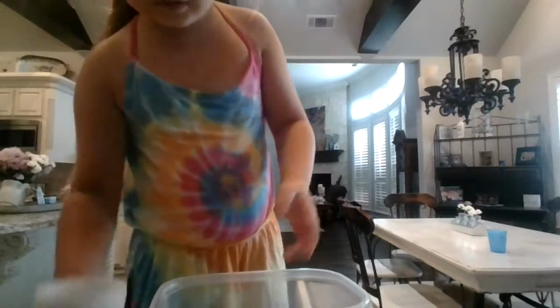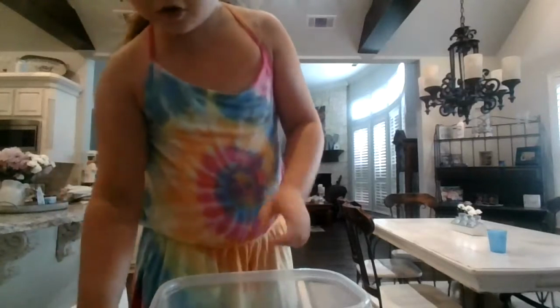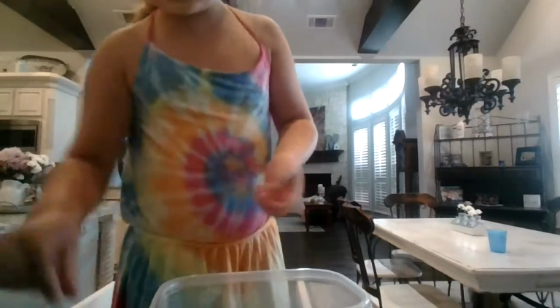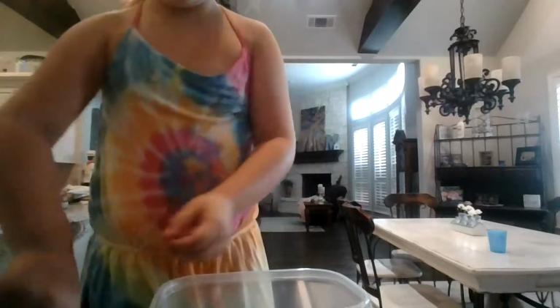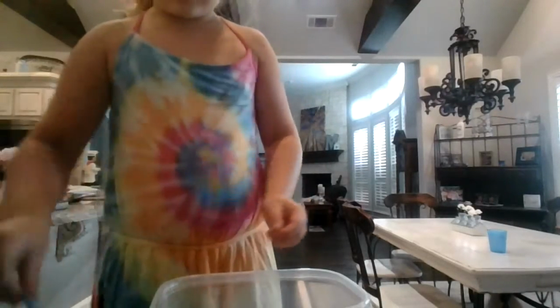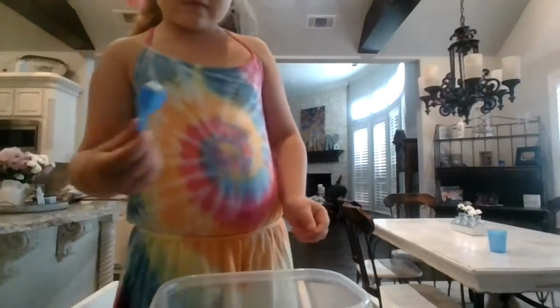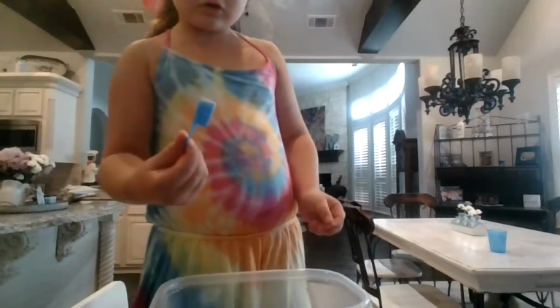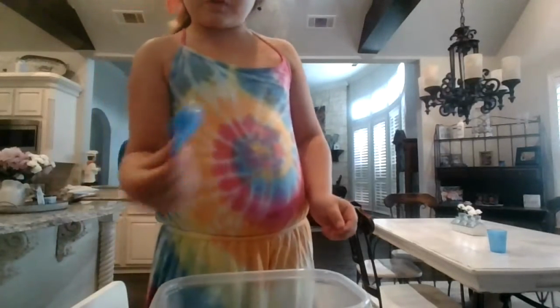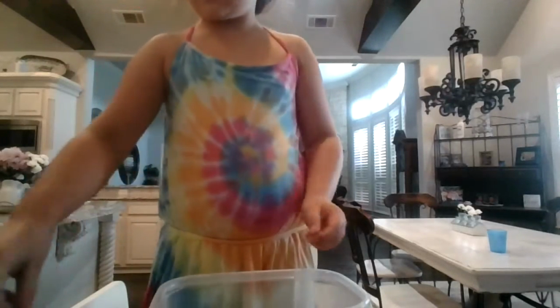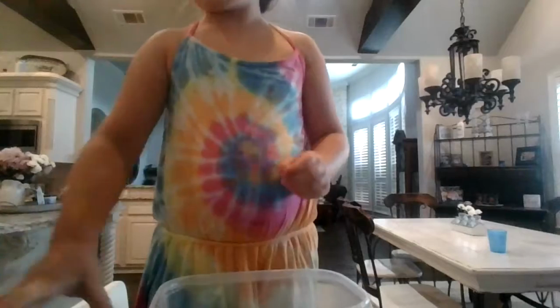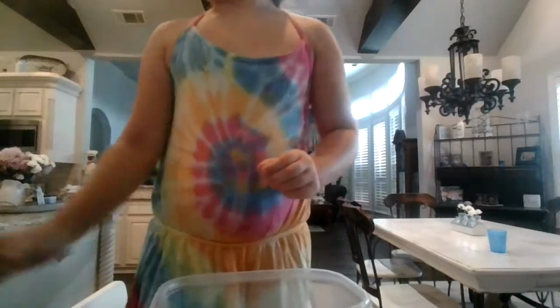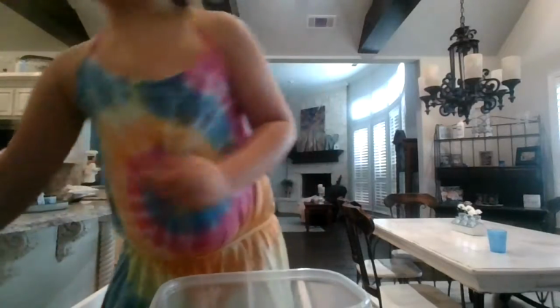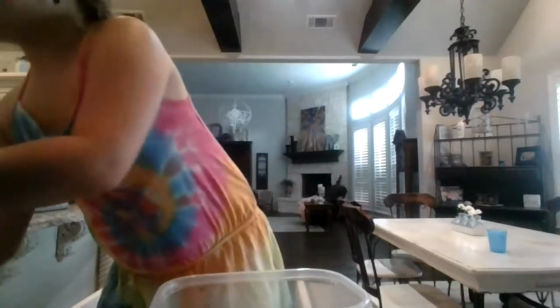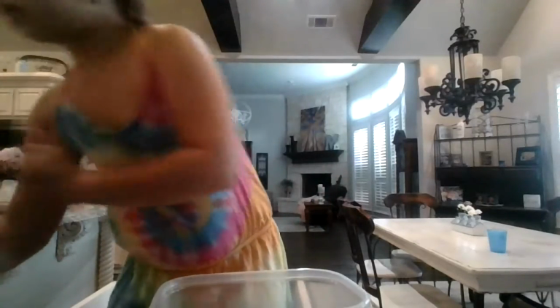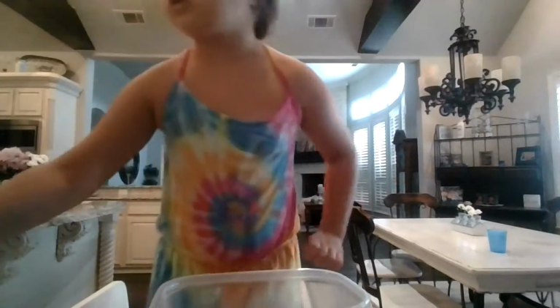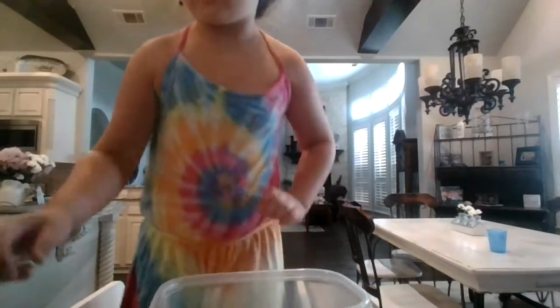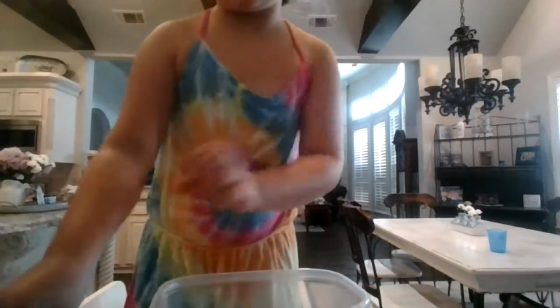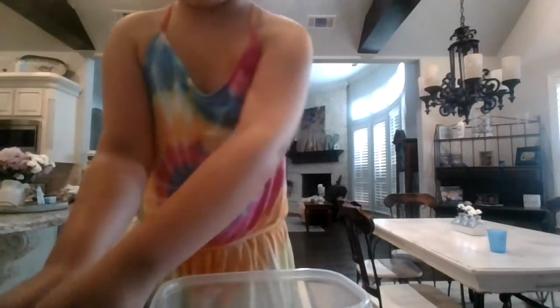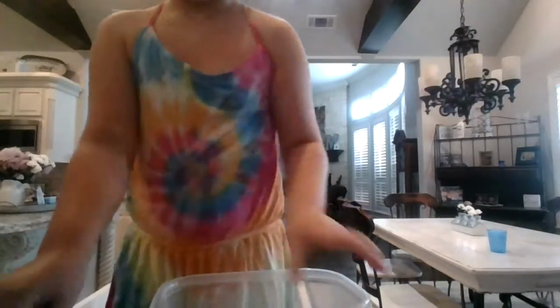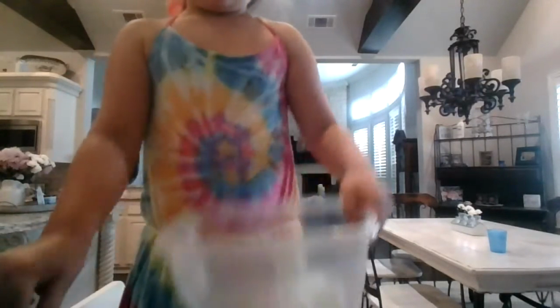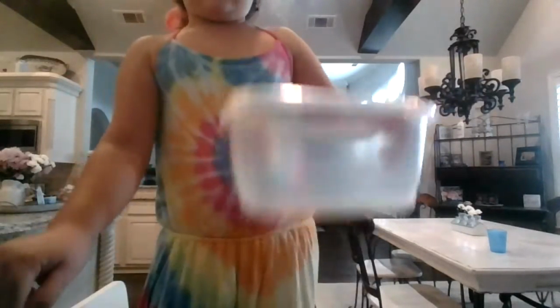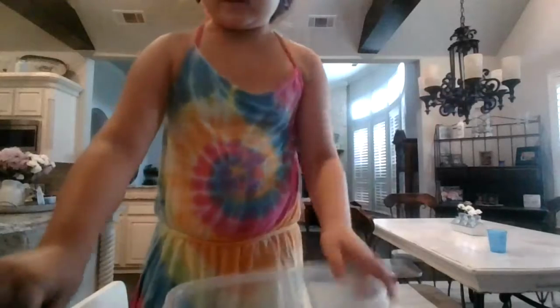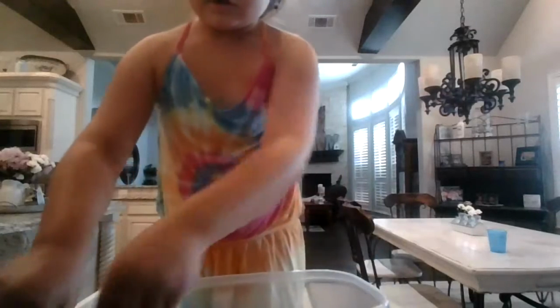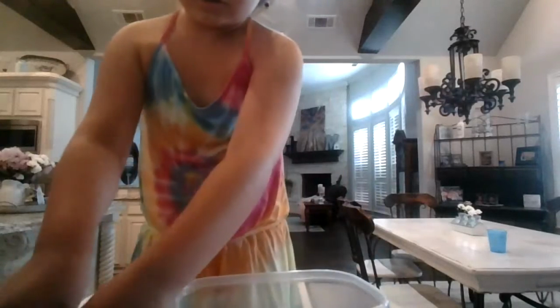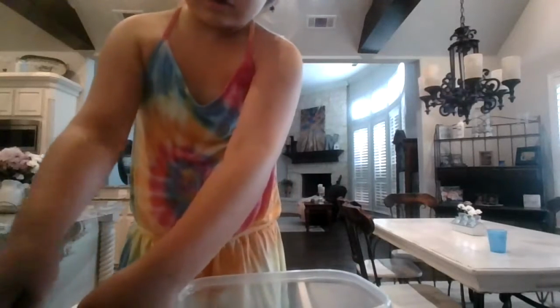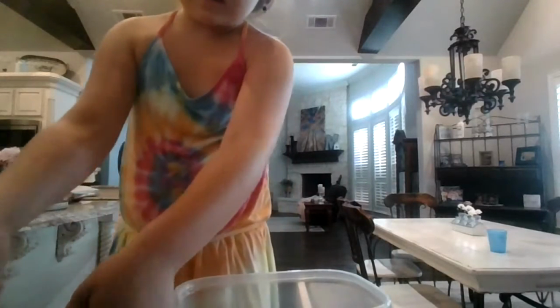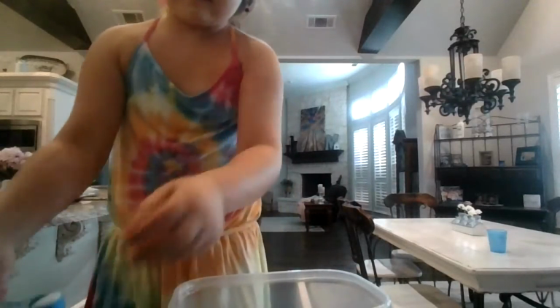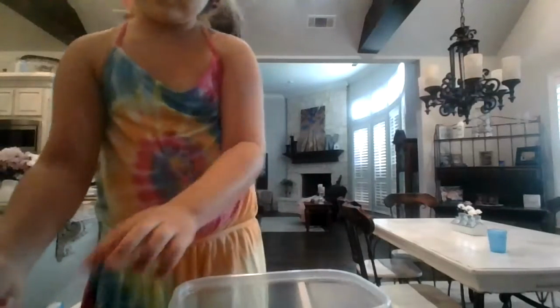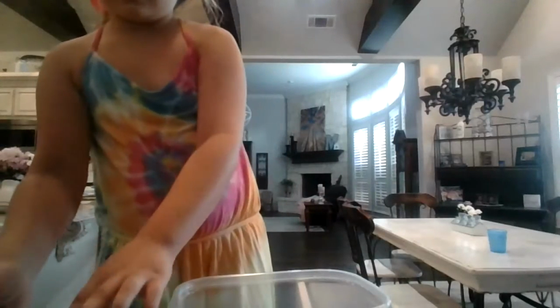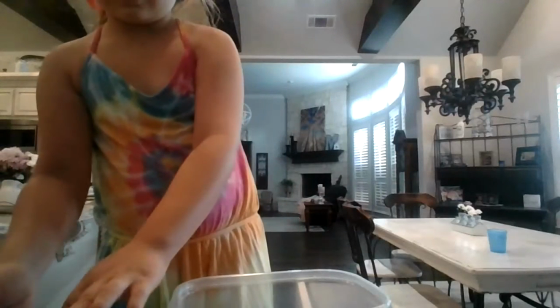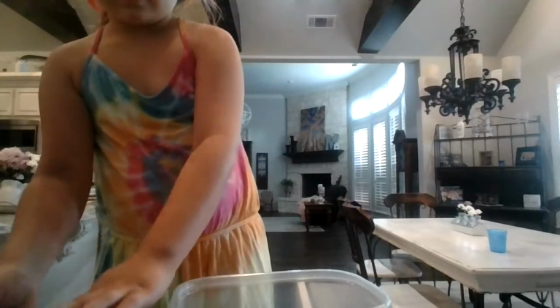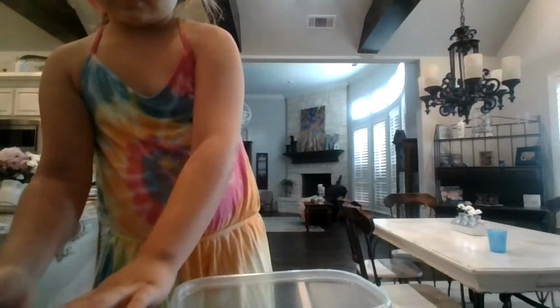It looks like salt, but it's not. It comes with a little scoop, and there's also some water. I'm going to be adding four scoops to make some snow.